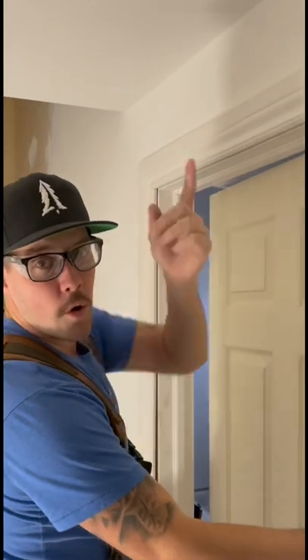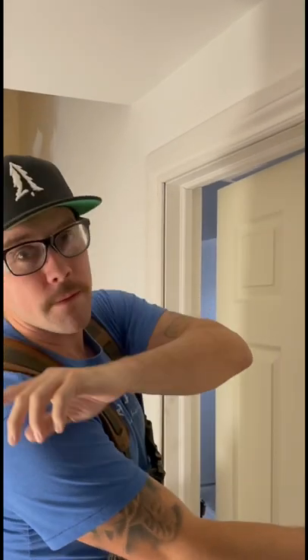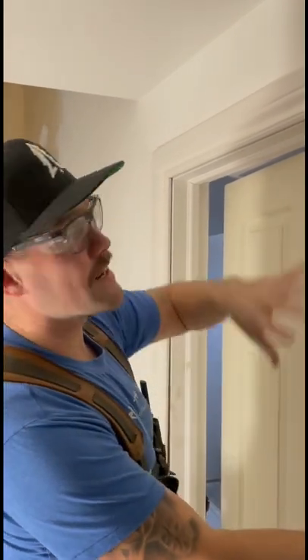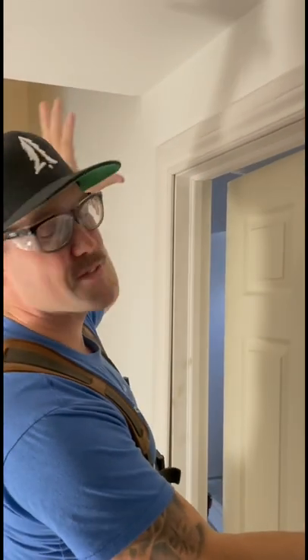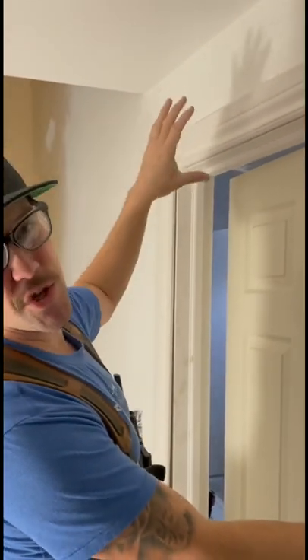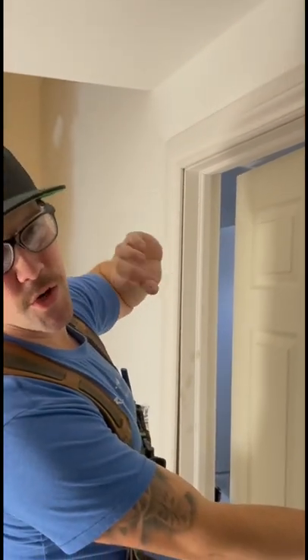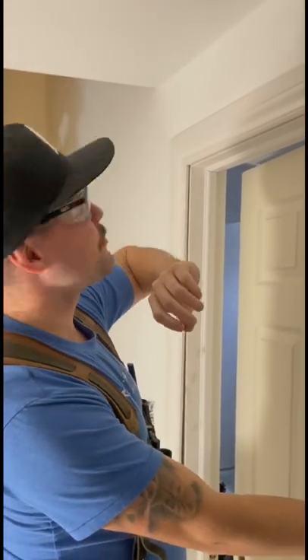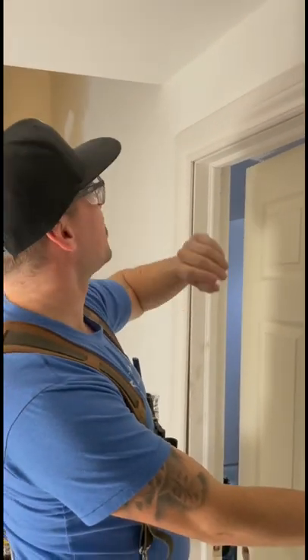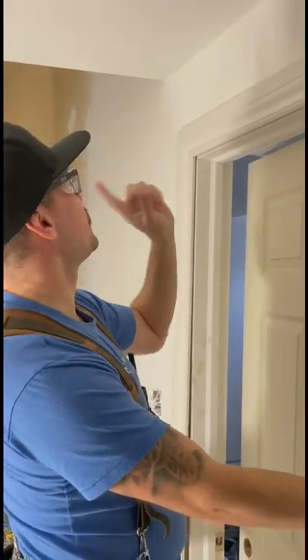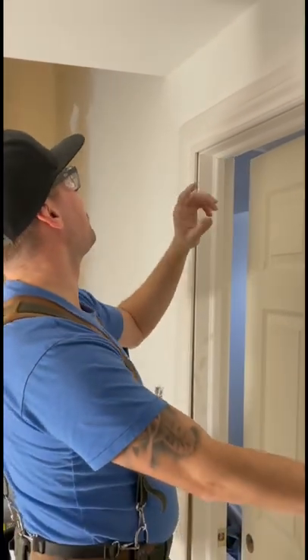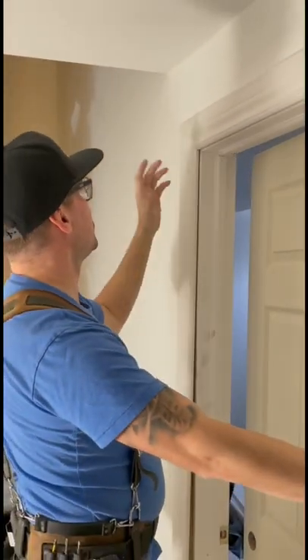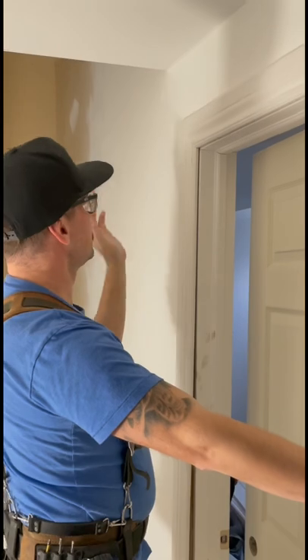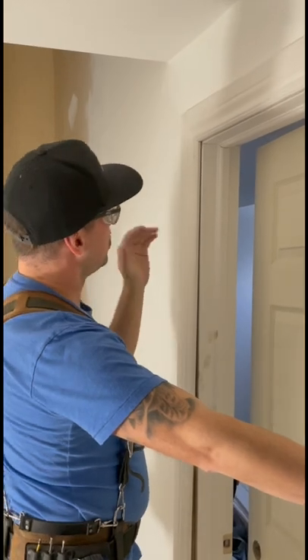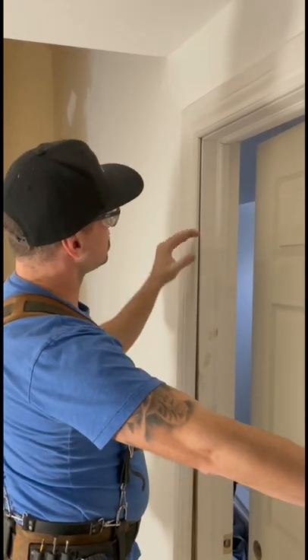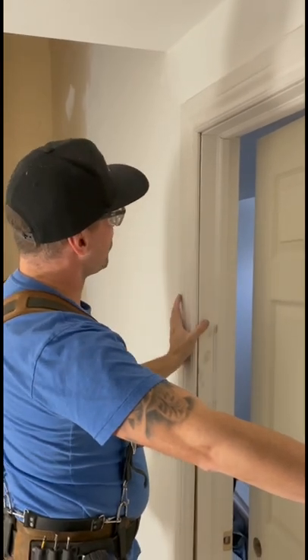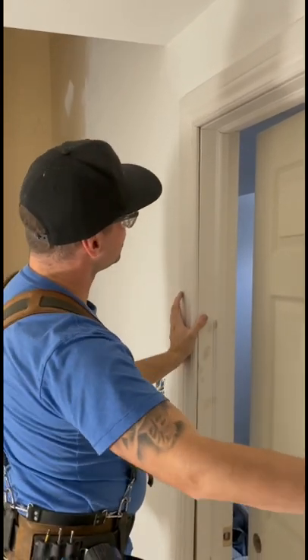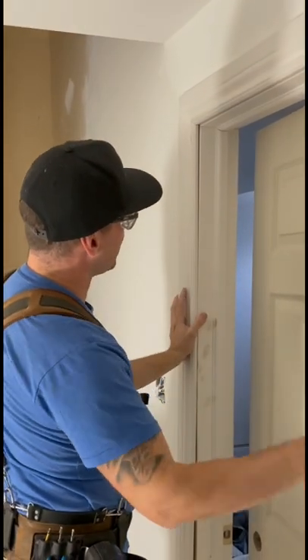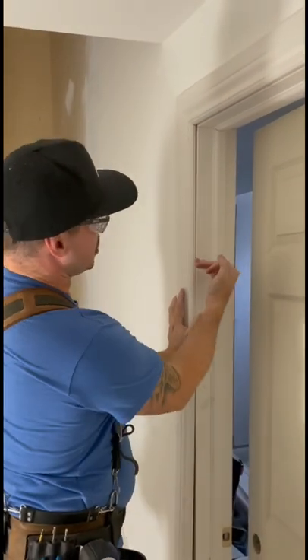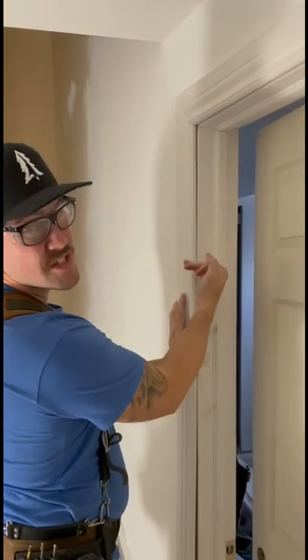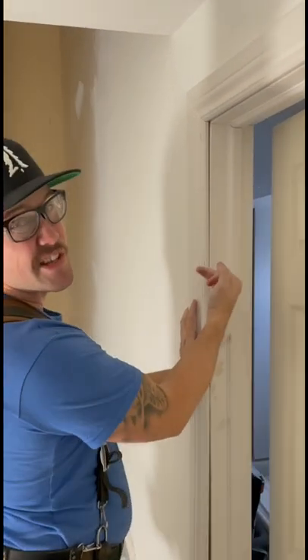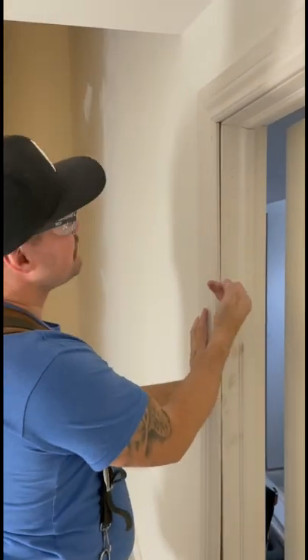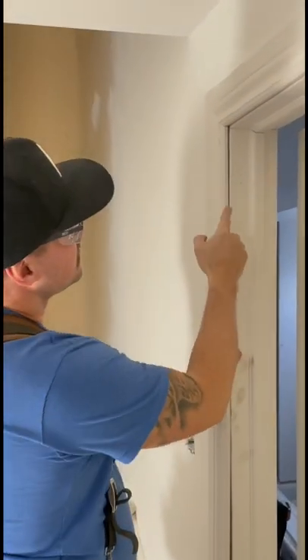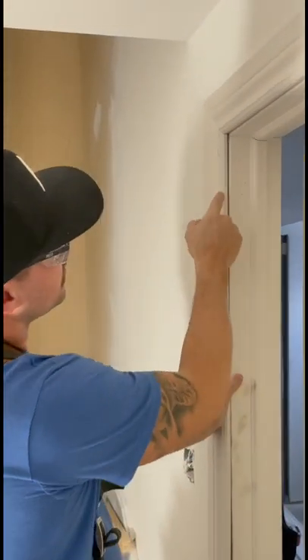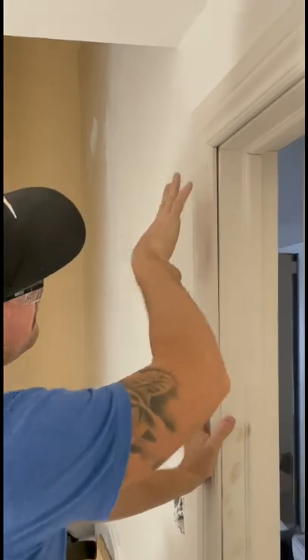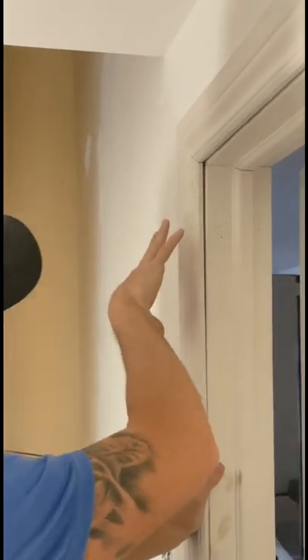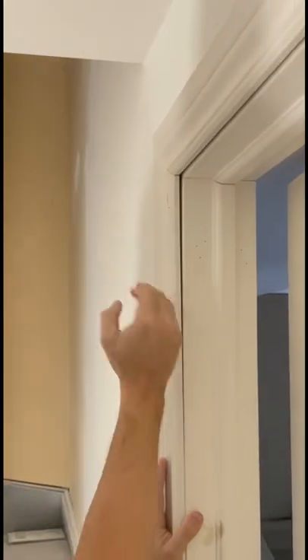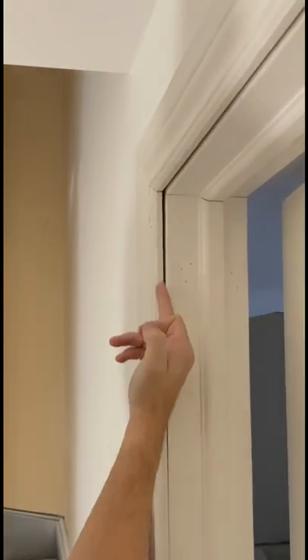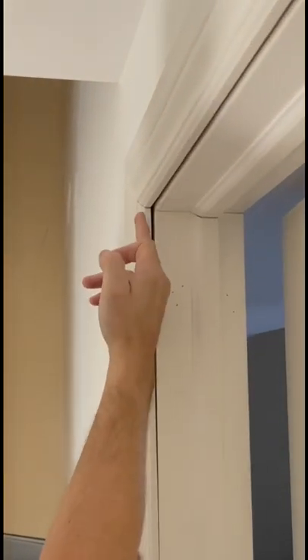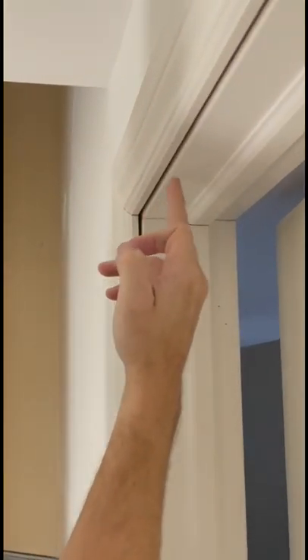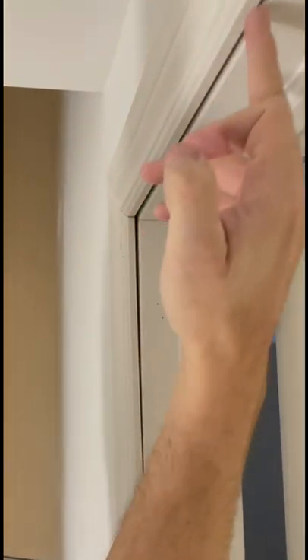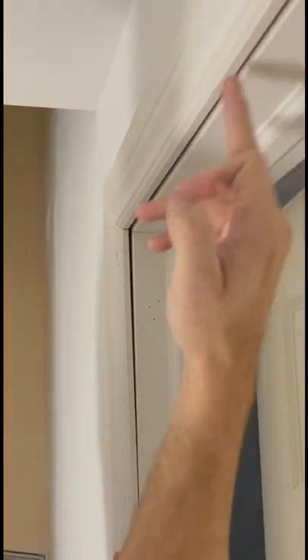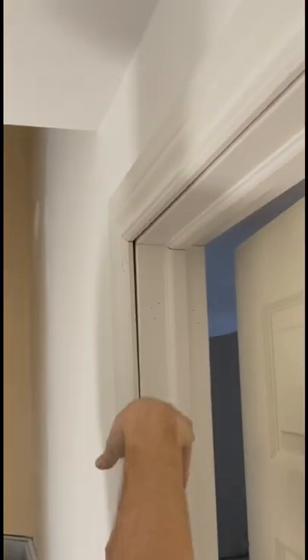What up Gremlins? So we got a little bit of a situation going on right here. What's happening is when we installed the drywall, it sticks past the jam just a little bit. So you'll notice that if I go to put the casing on, there's this big dirty gap along here.